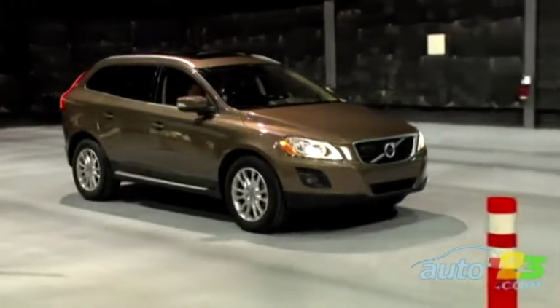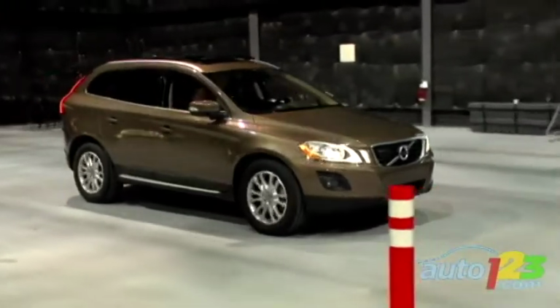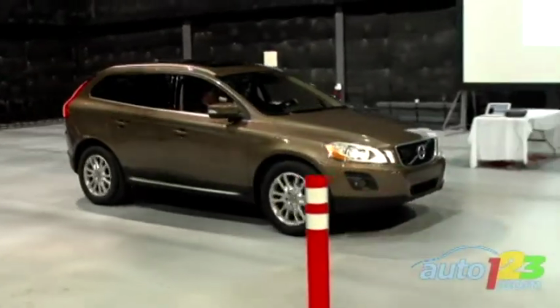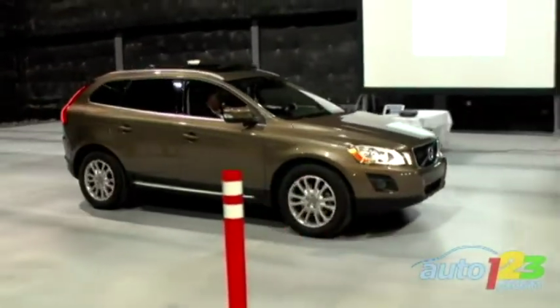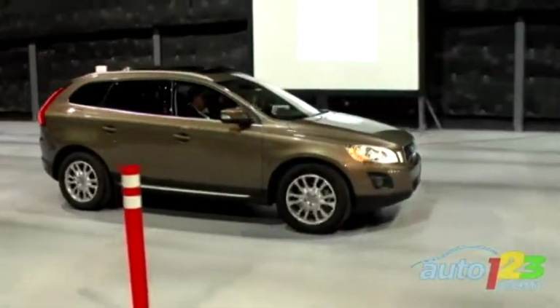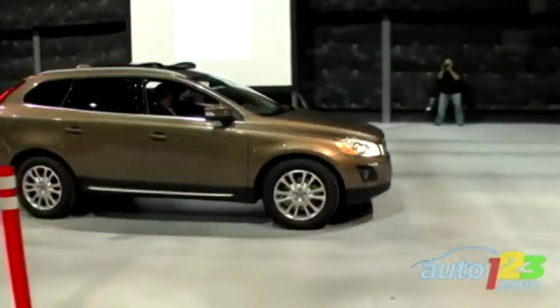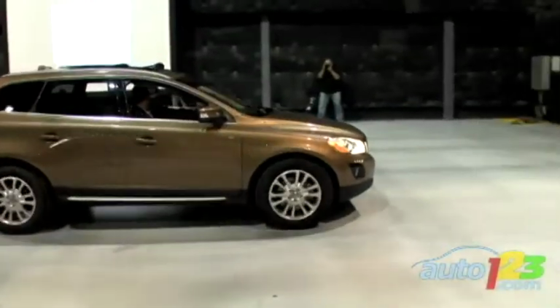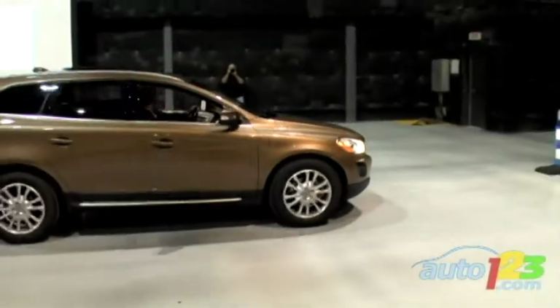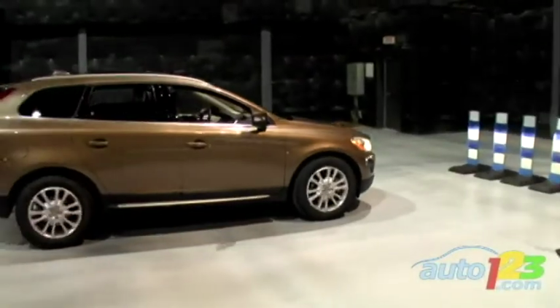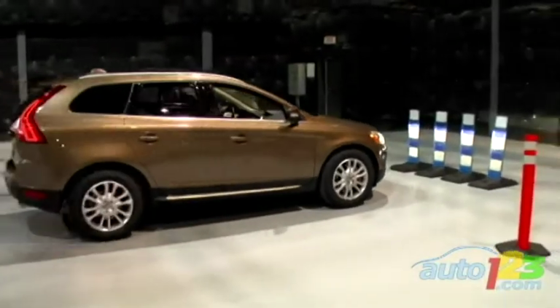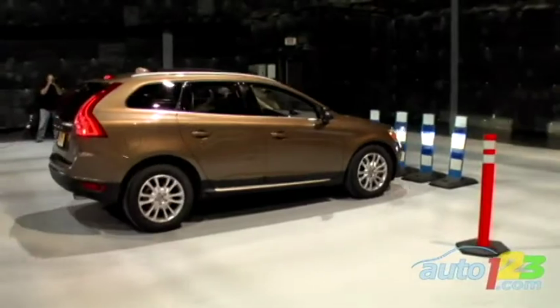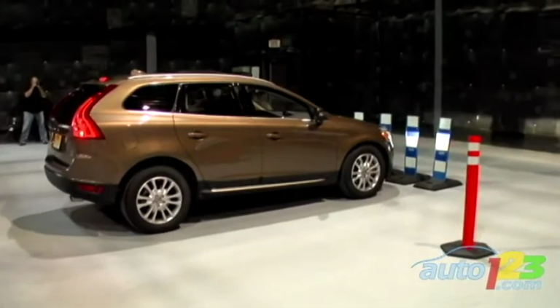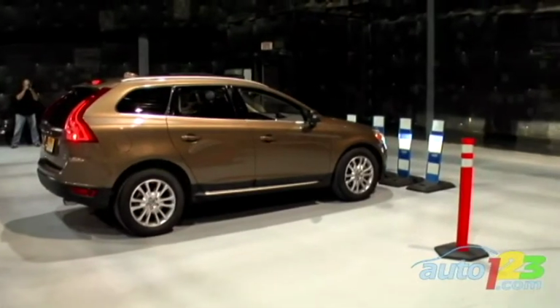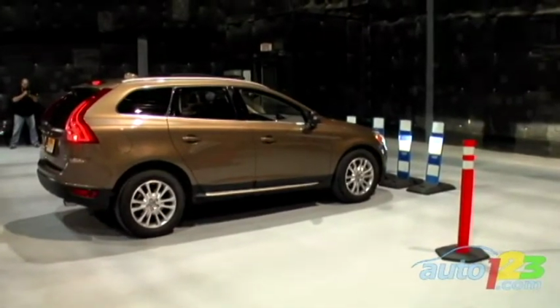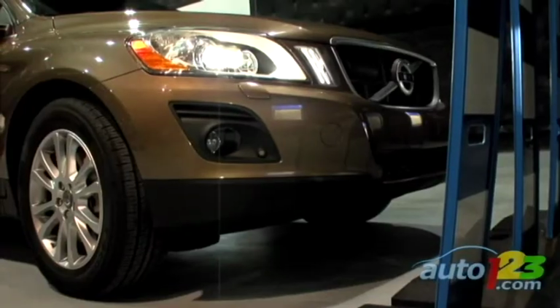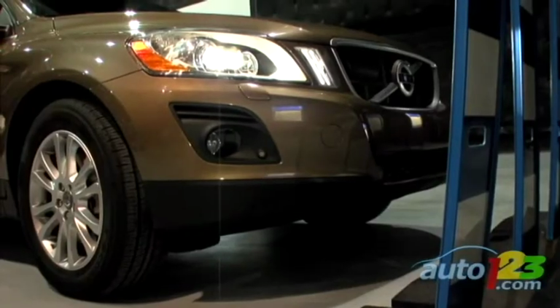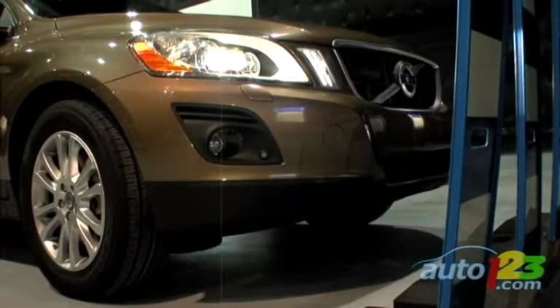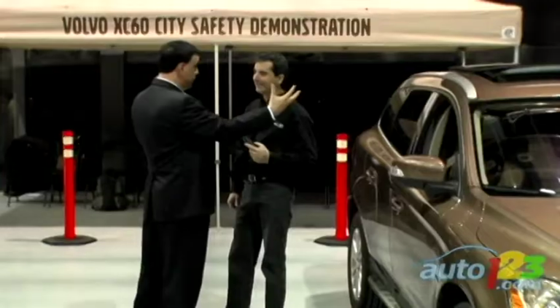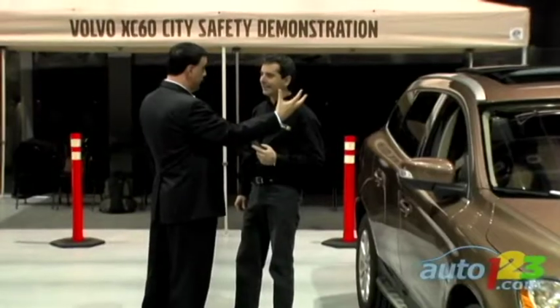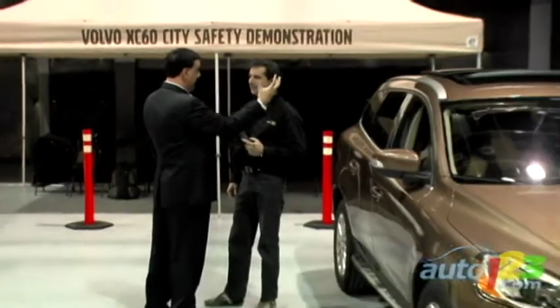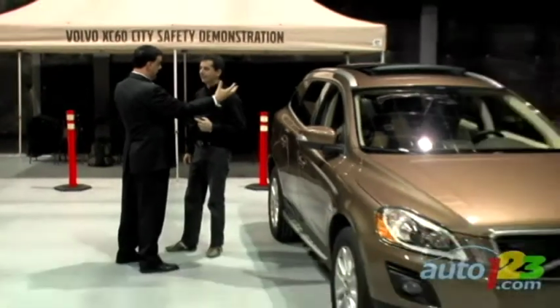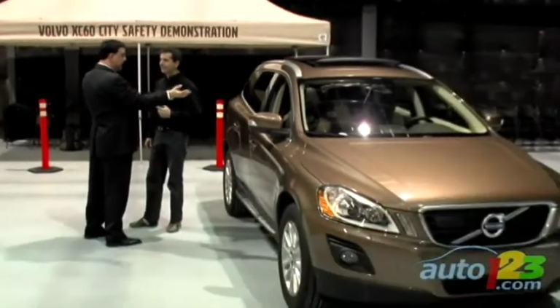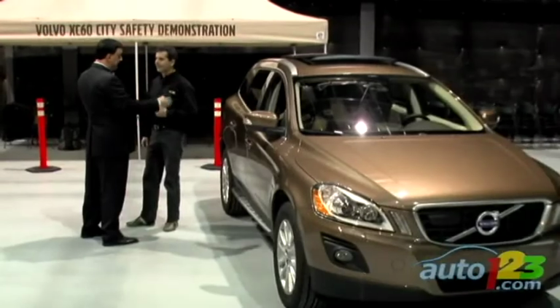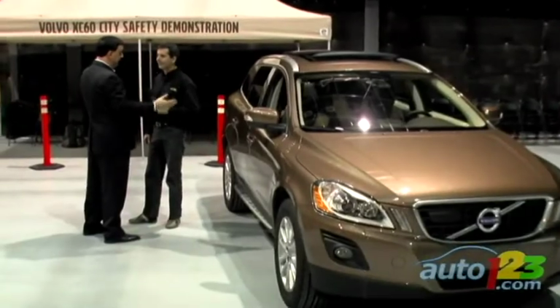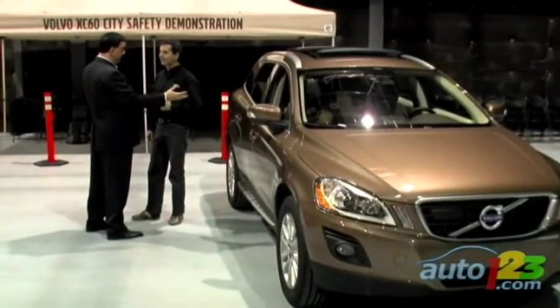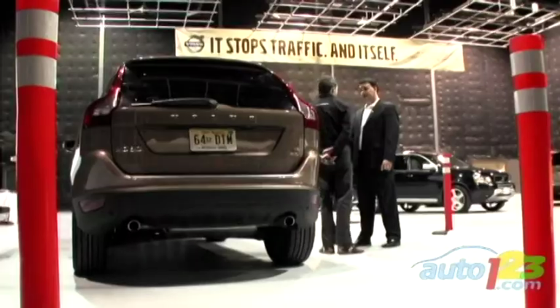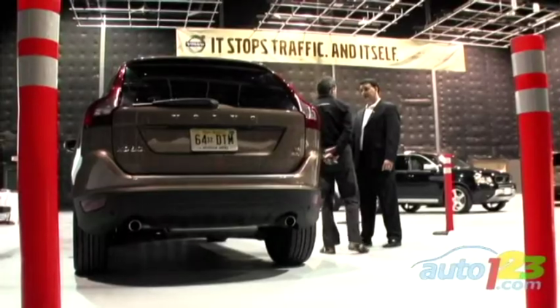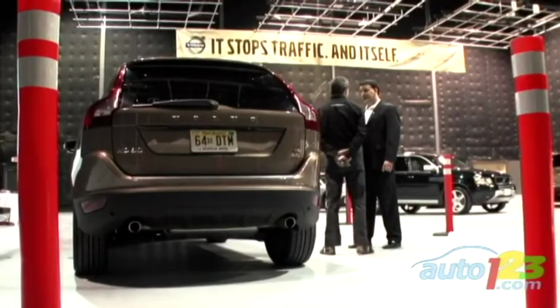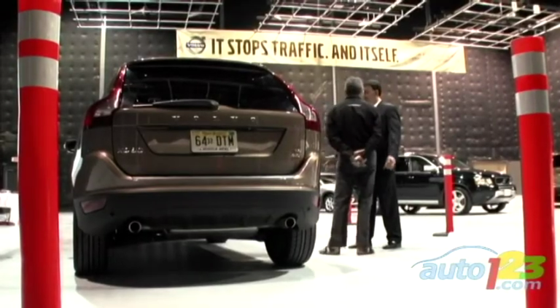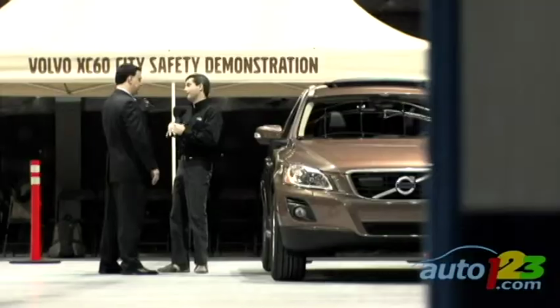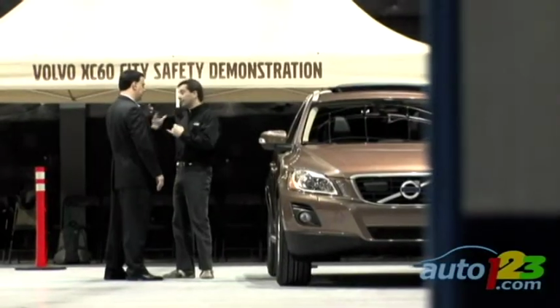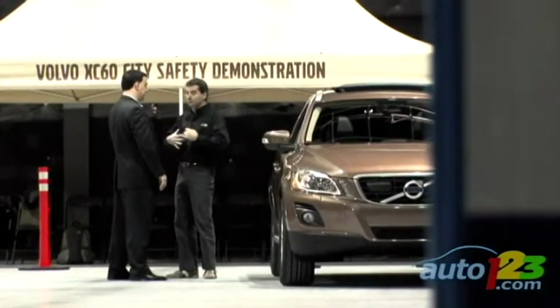To help drivers of the new XC60 Compact Crossover avoid this type of mishap, Volvo has developed the City Safety System. Michel Saint-Hilaire, Volvo Canada Training and Customer Relations Manager, tells us how it works.